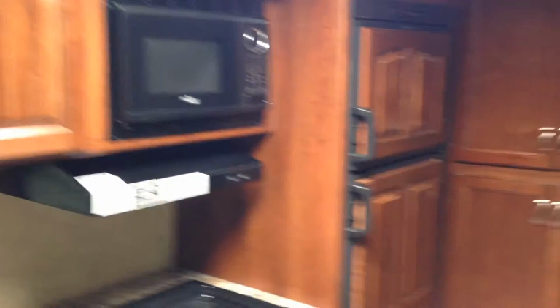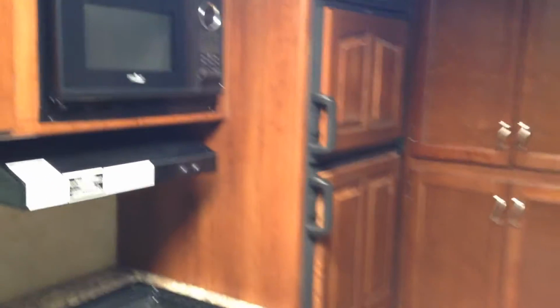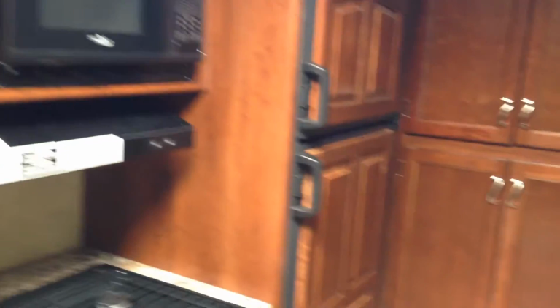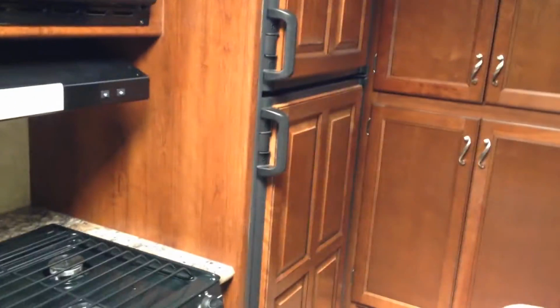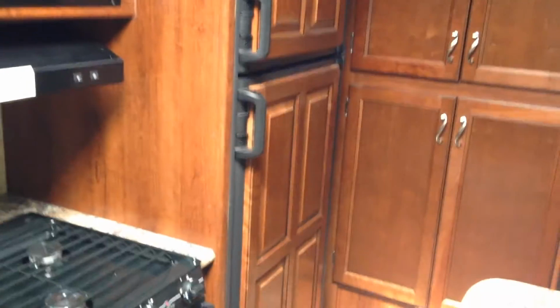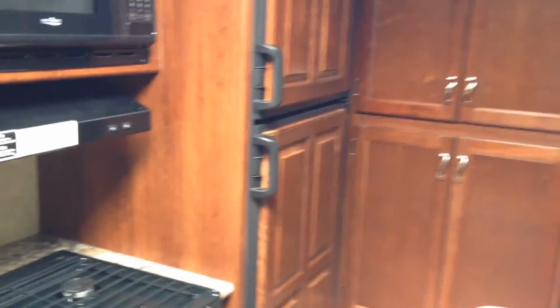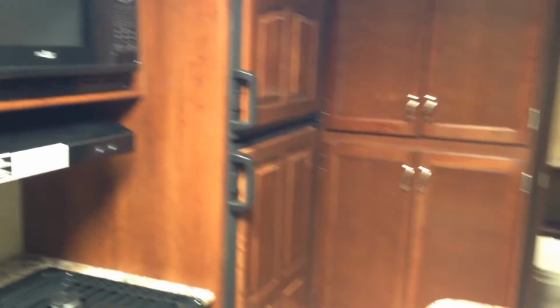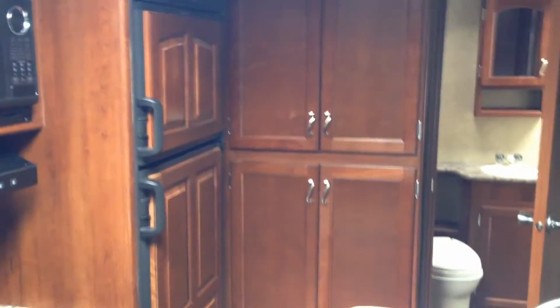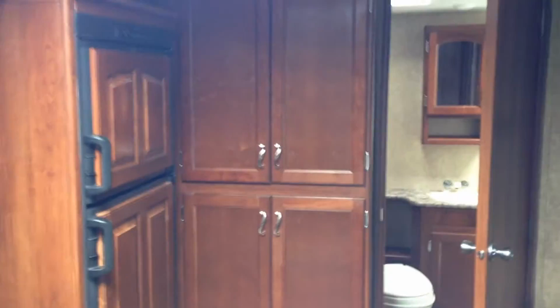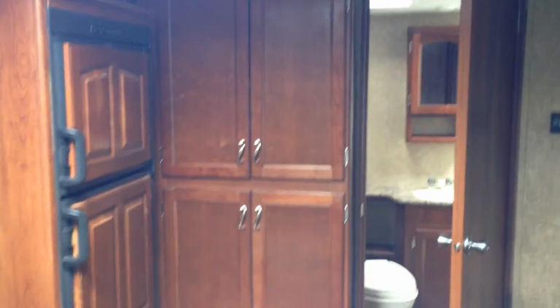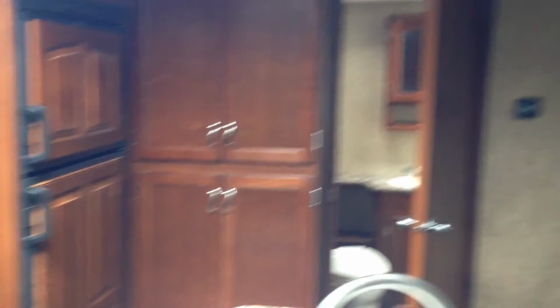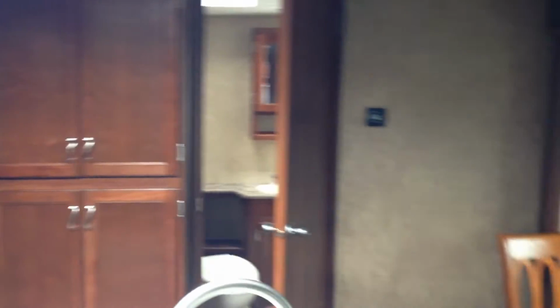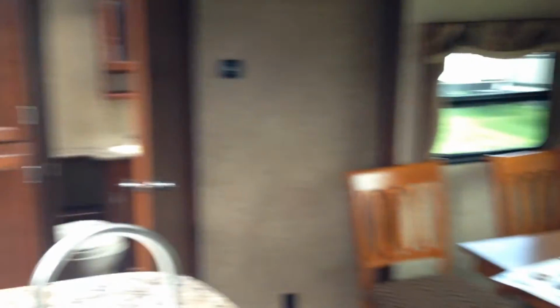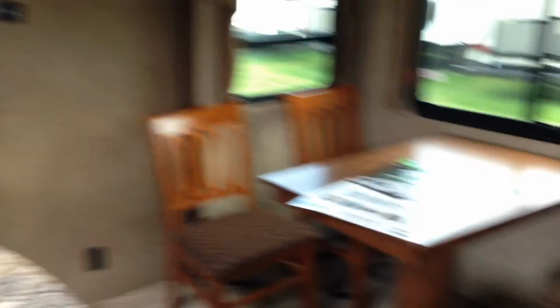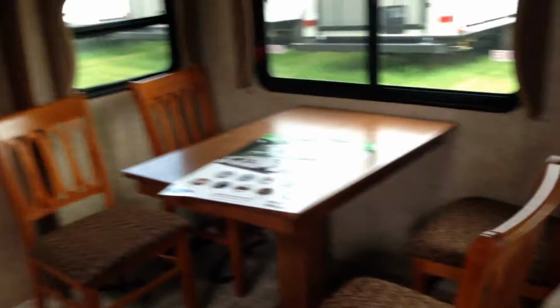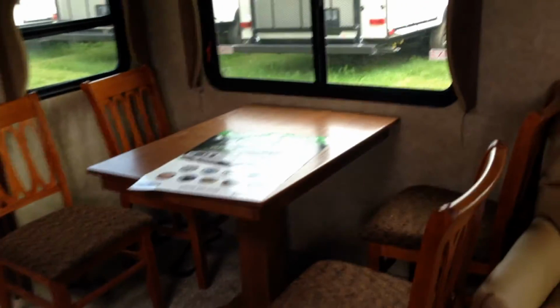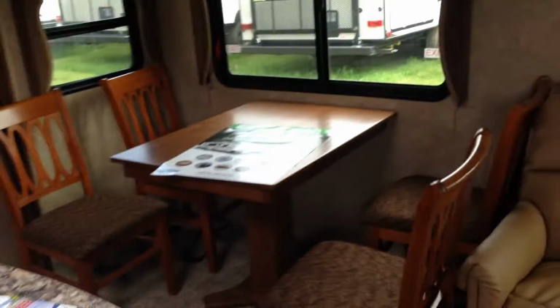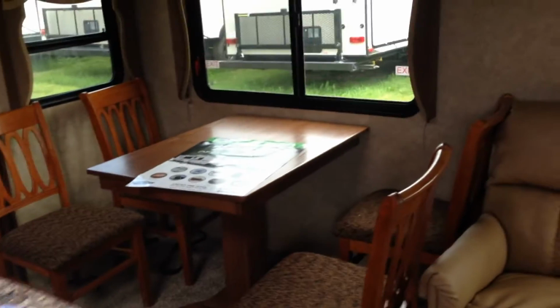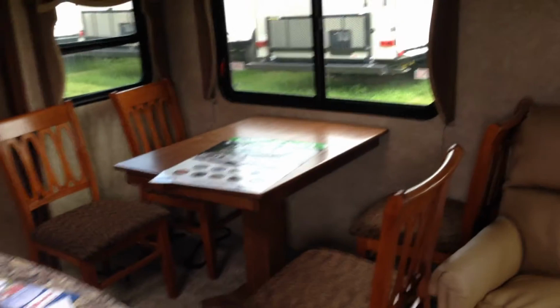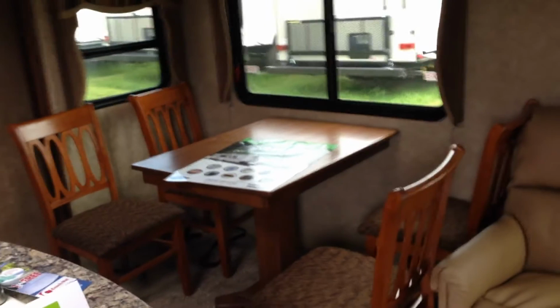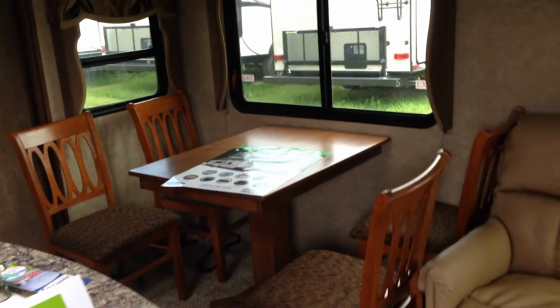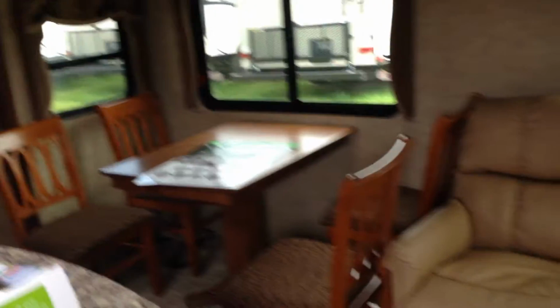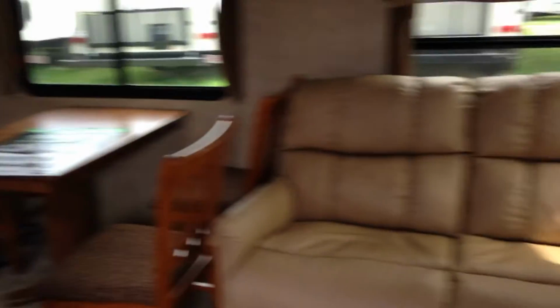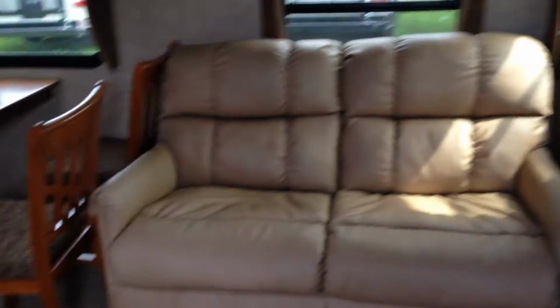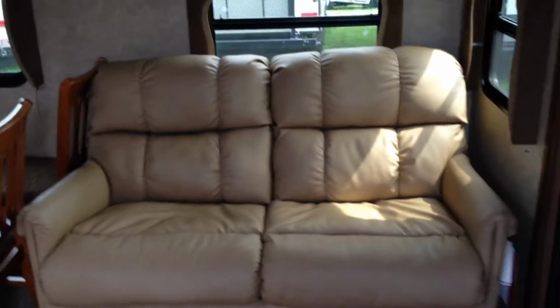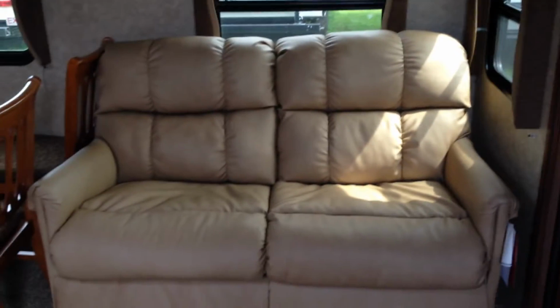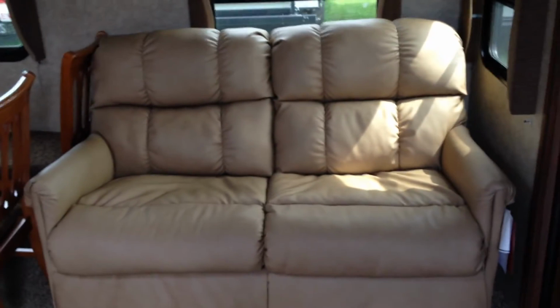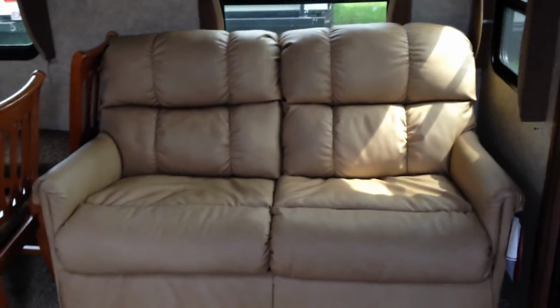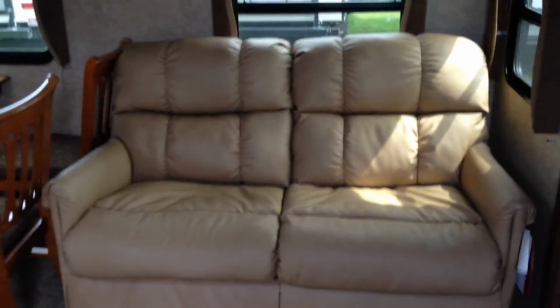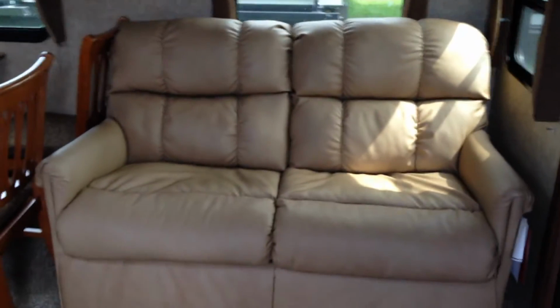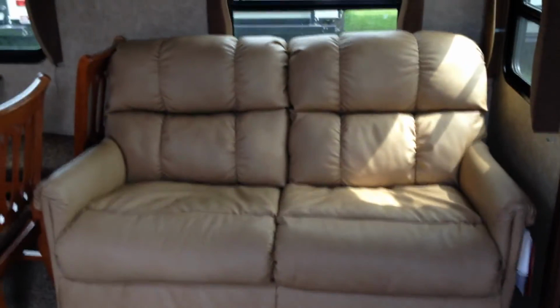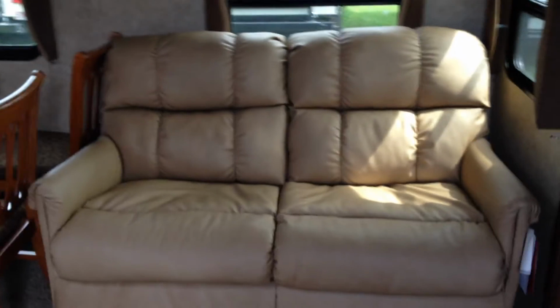You get the bigger fridge — this is the eight-and-a-half cubic foot fridge — as well as more cabinet storage space. Beautiful hardwood dinette available in this trailer as well as the Lane furniture.